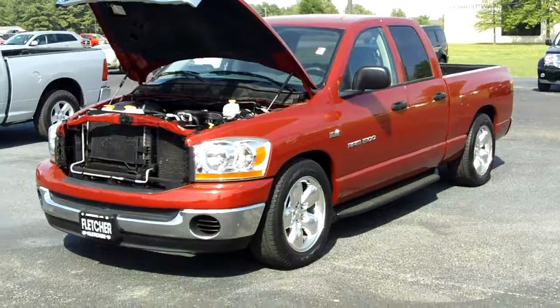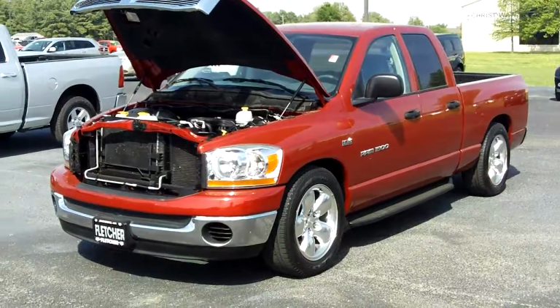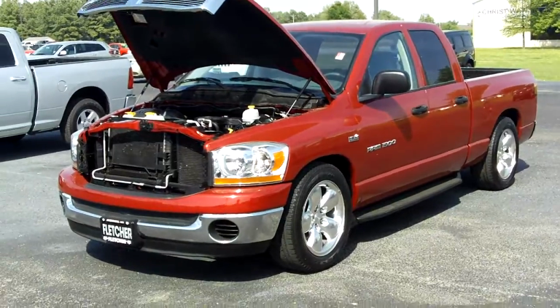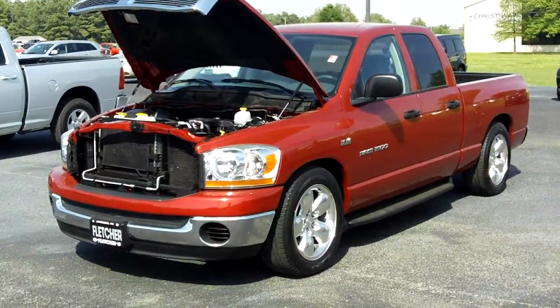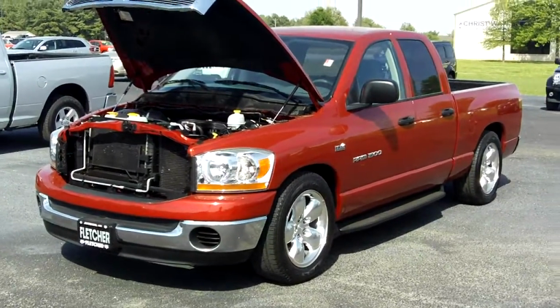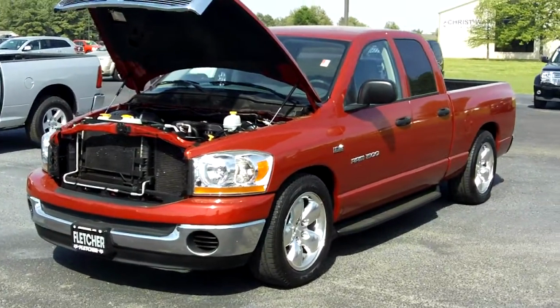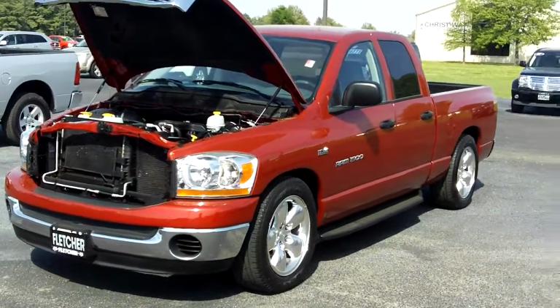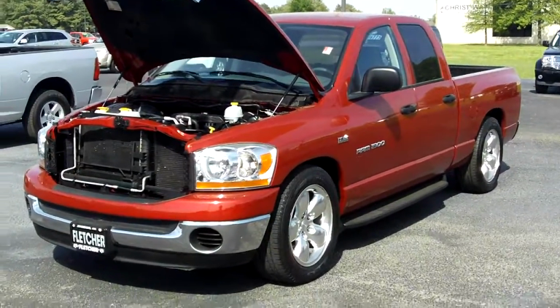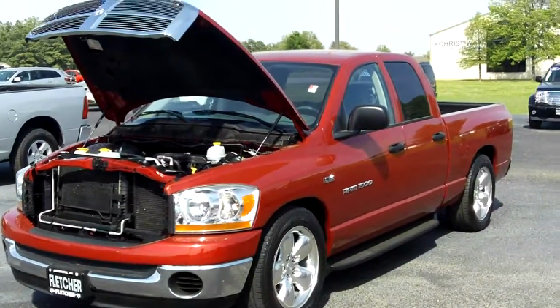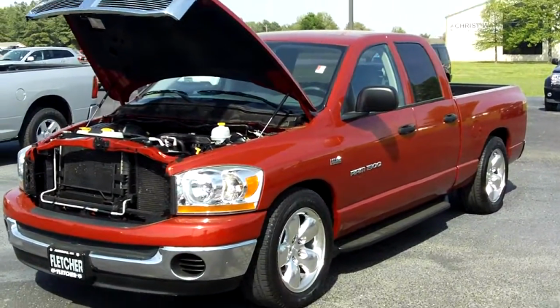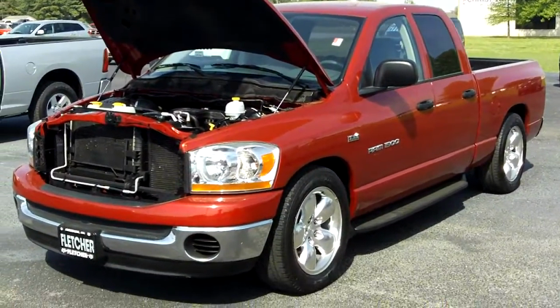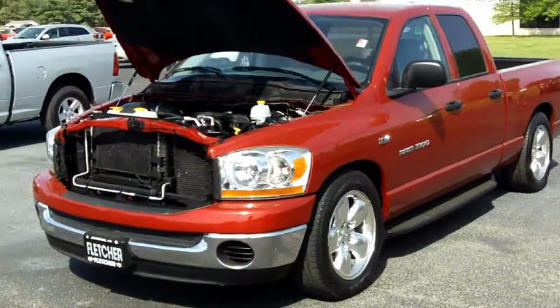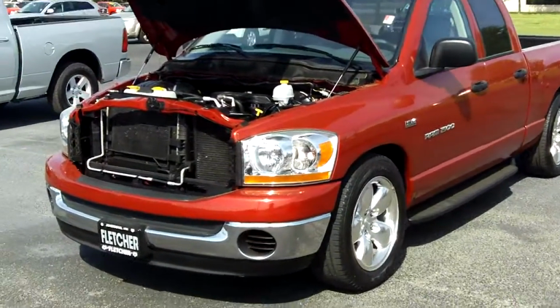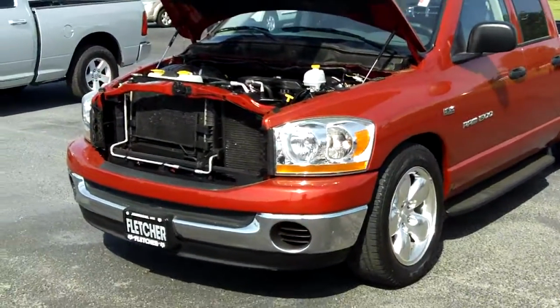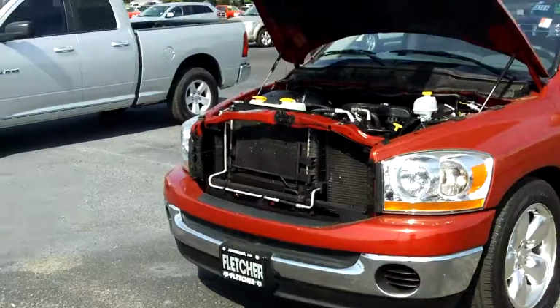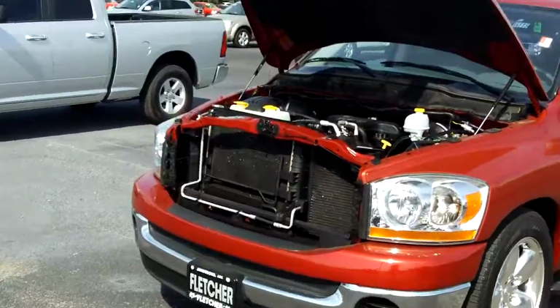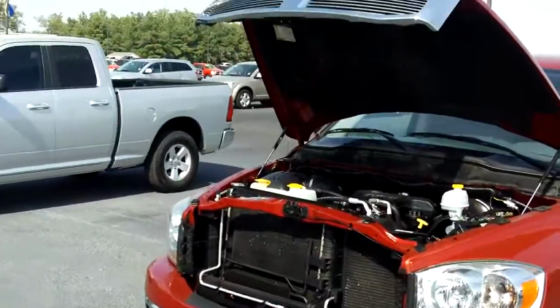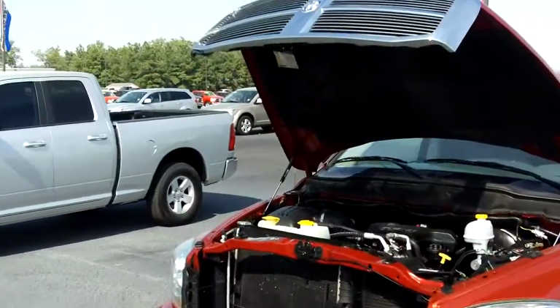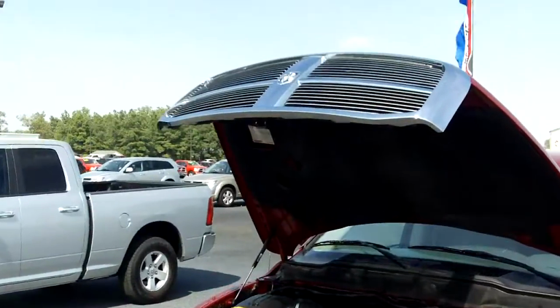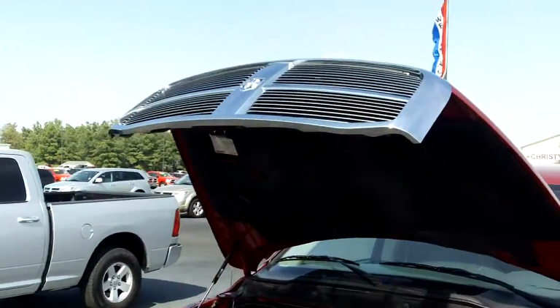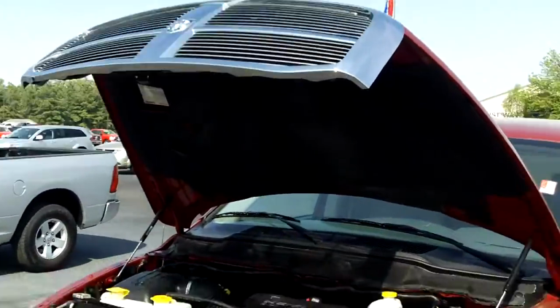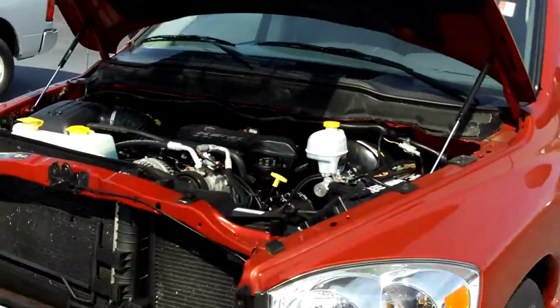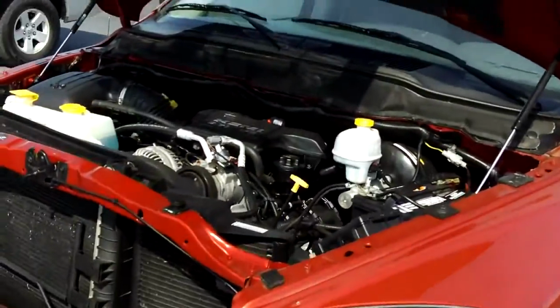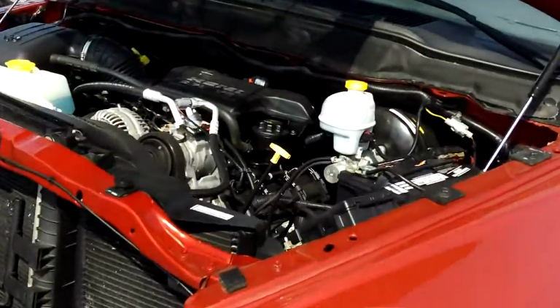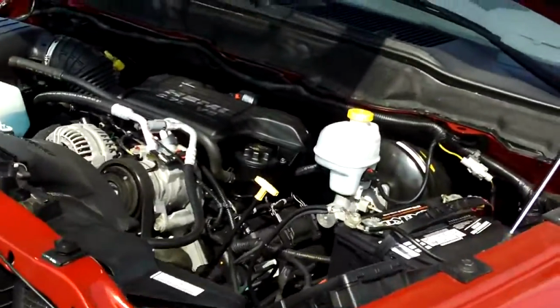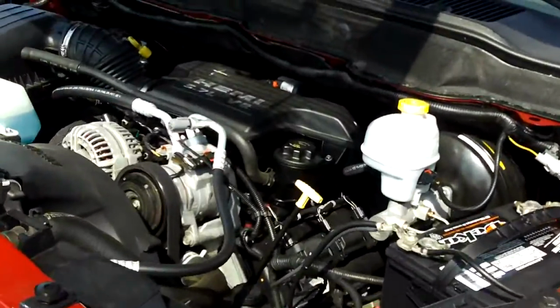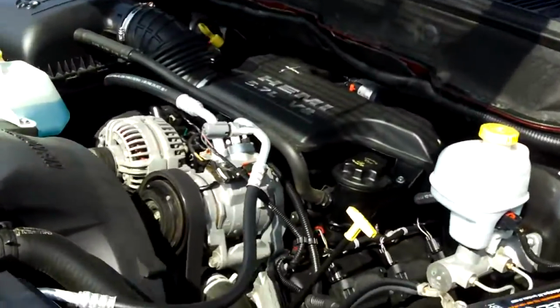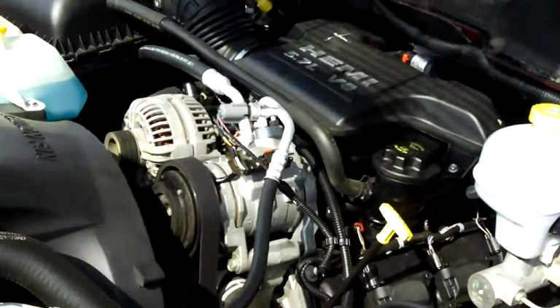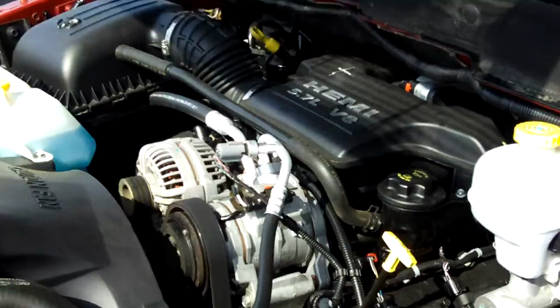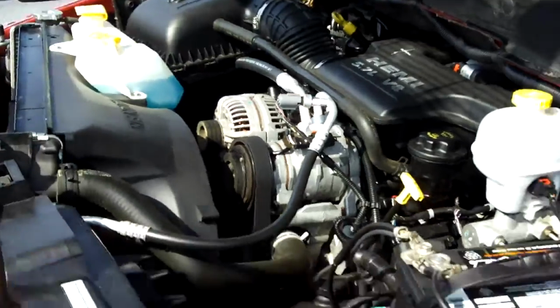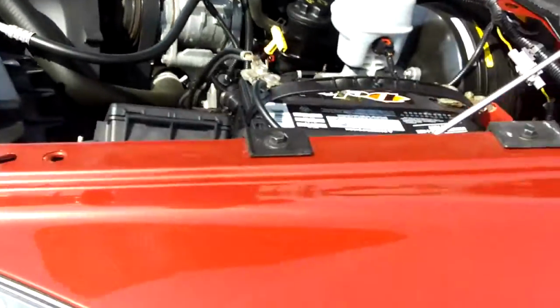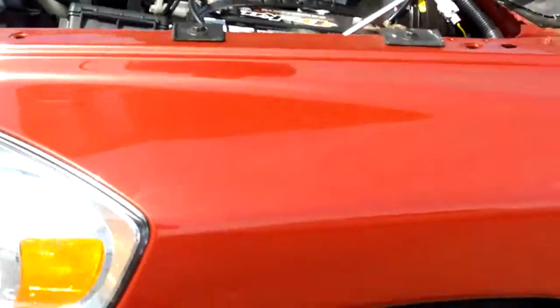This truck here is a 2006 Dodge Ram Quad Cab 1500 SLT. It has the billet chrome grill, and it has the 5.7 liter HEMI V8 with 345 horsepower.